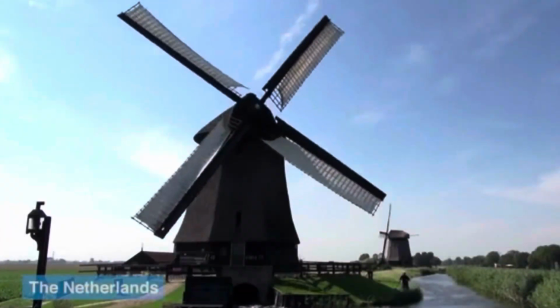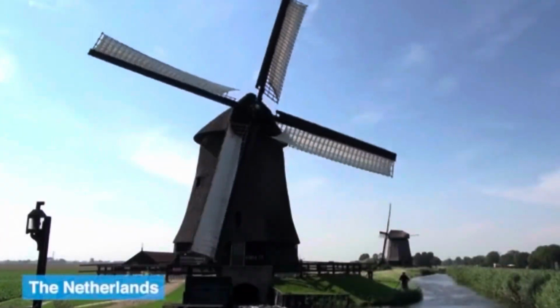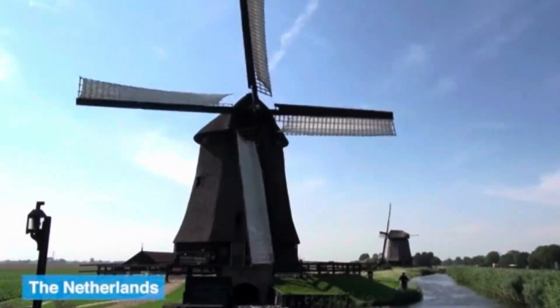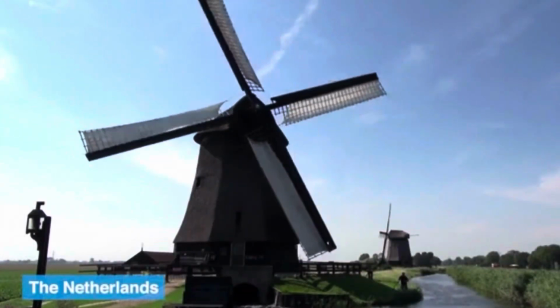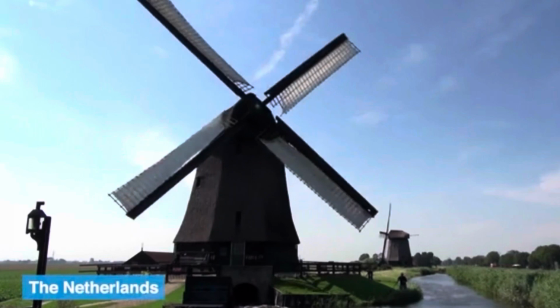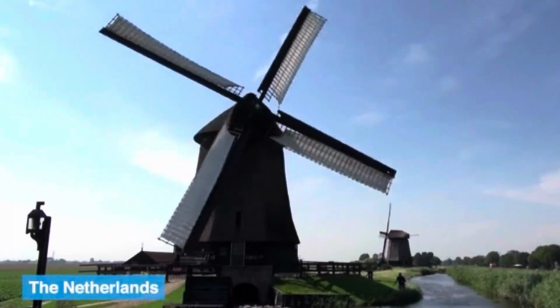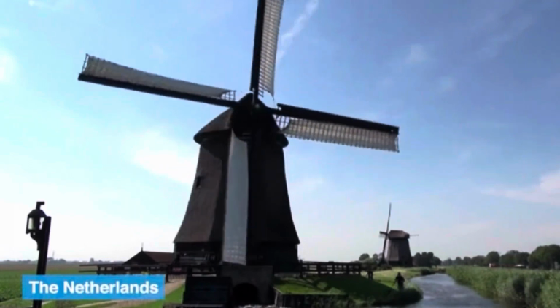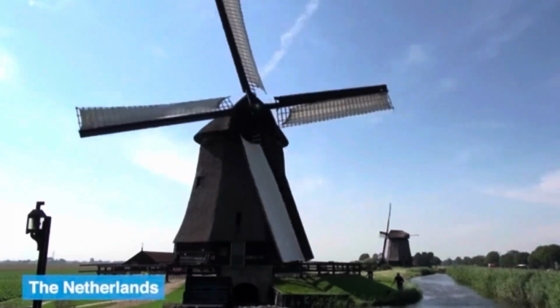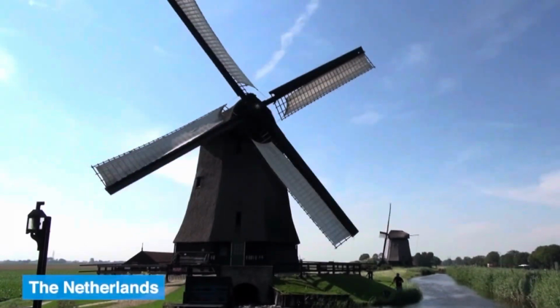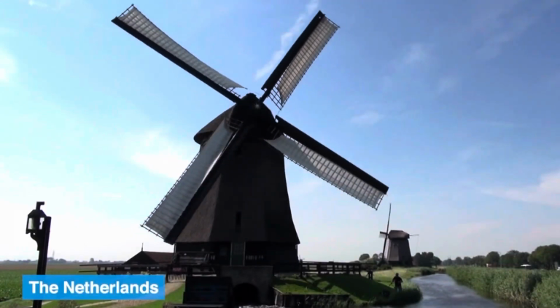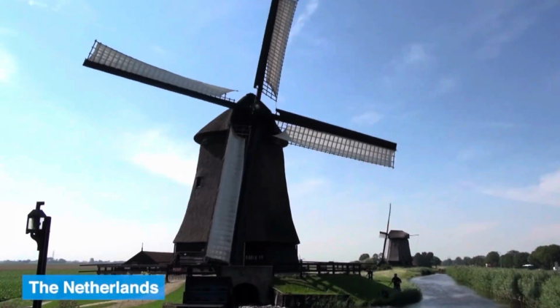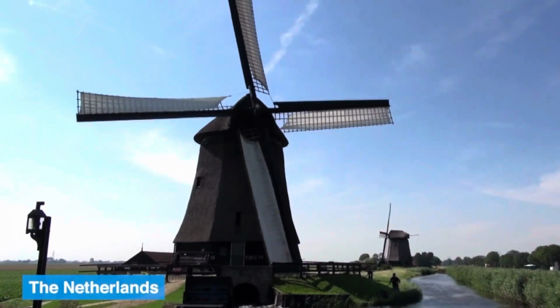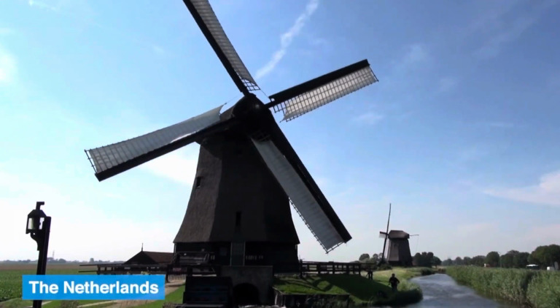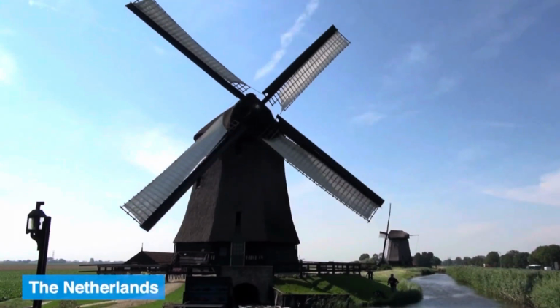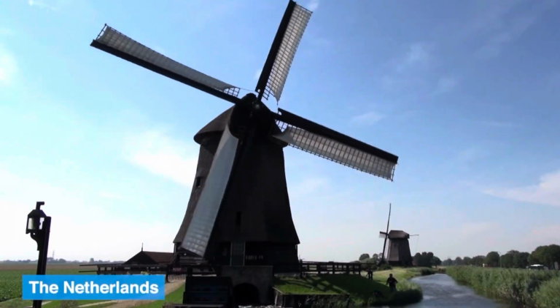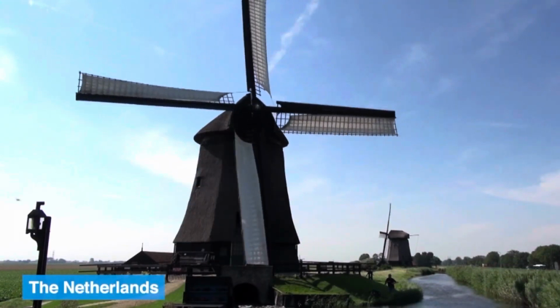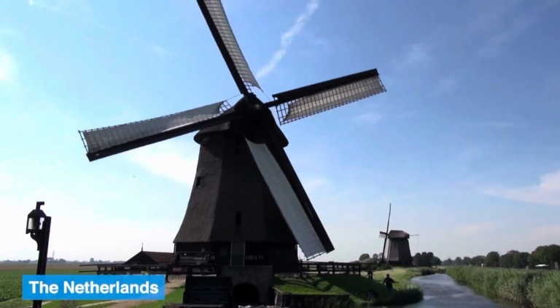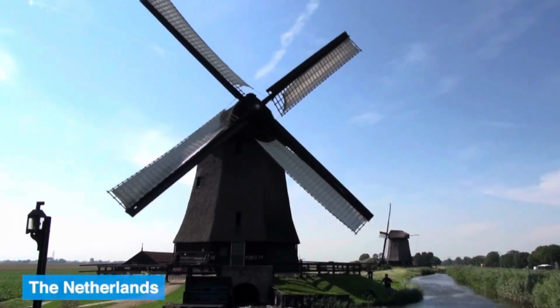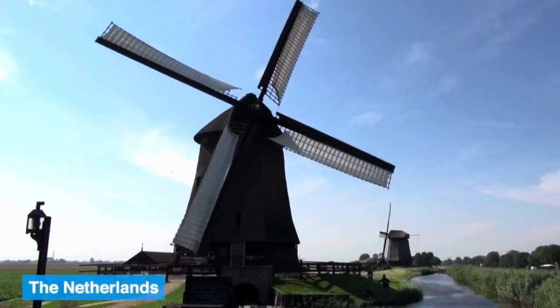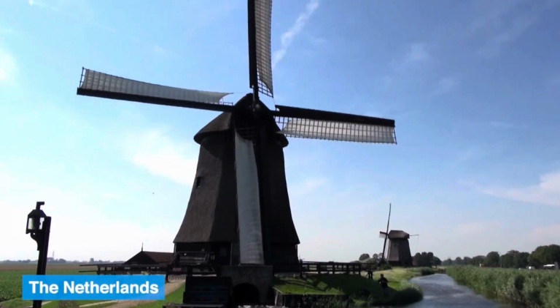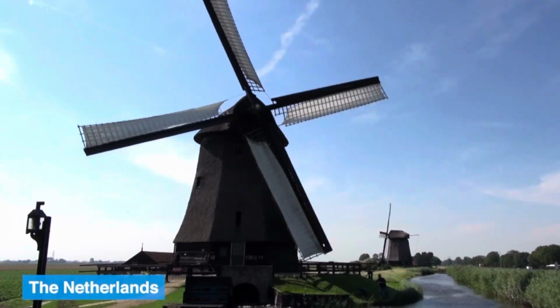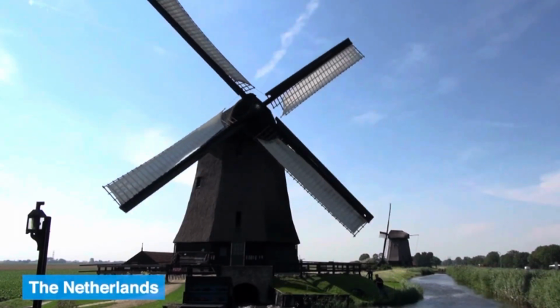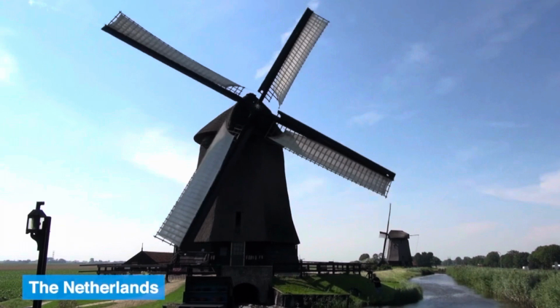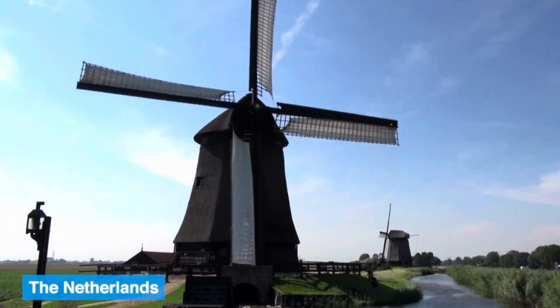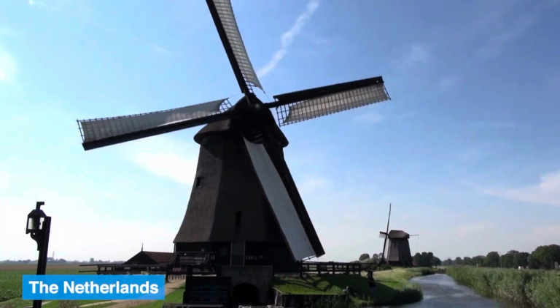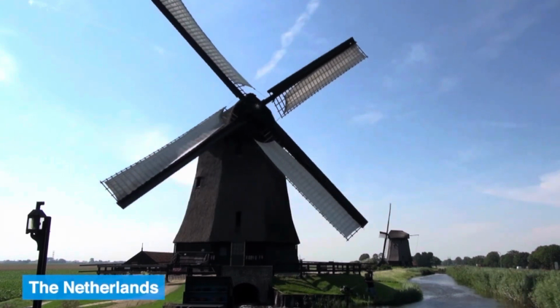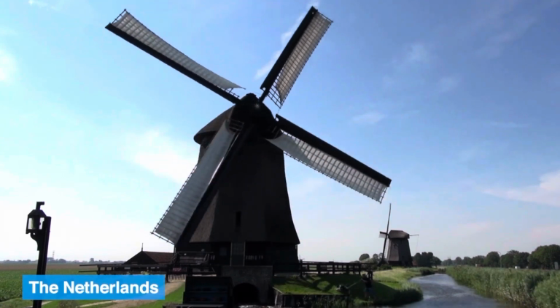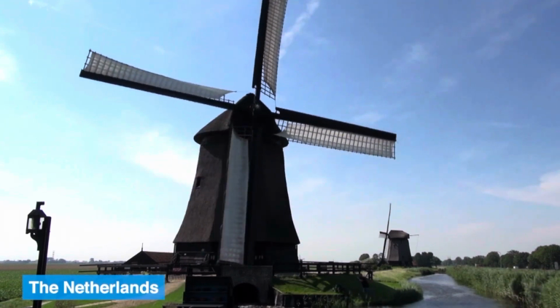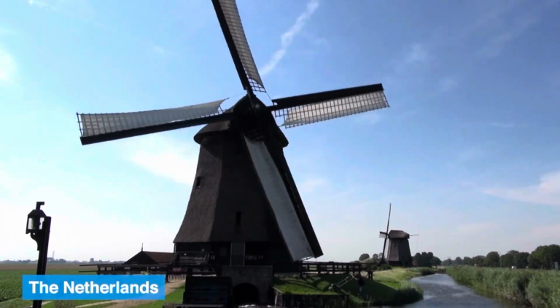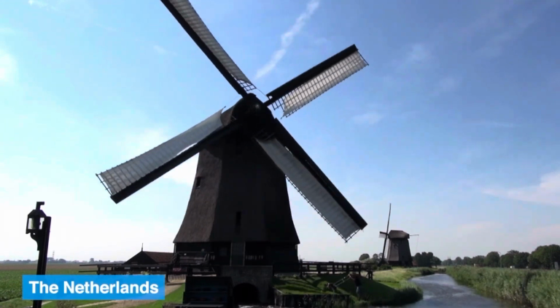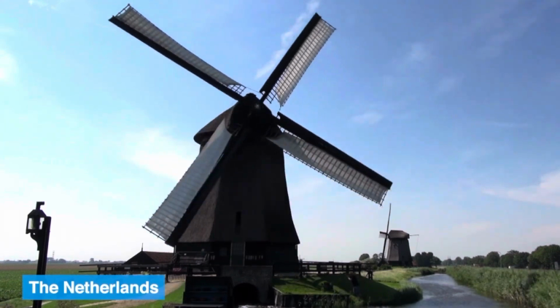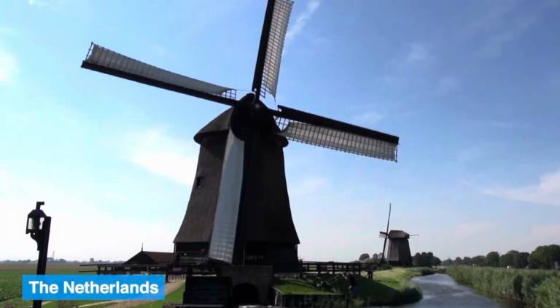This is called a windmill. Did you know that the early windmills were used to grind wheat into flour?